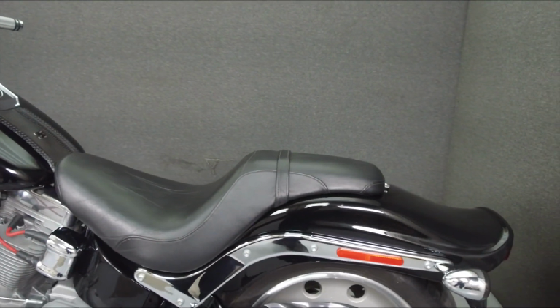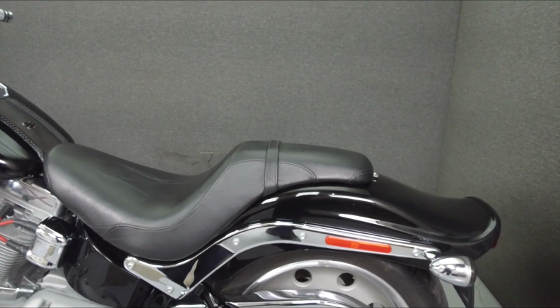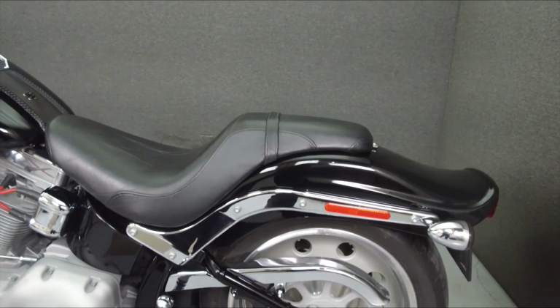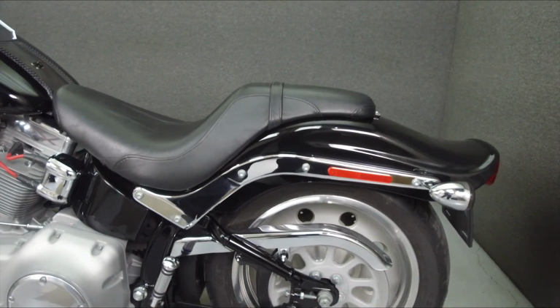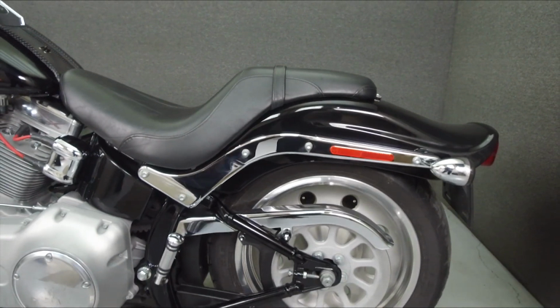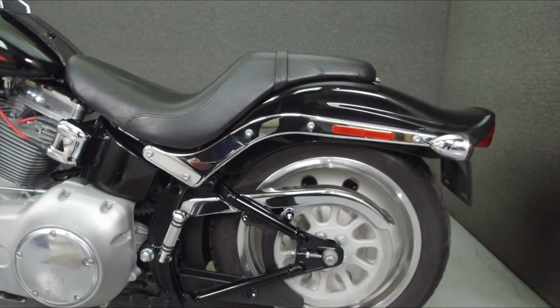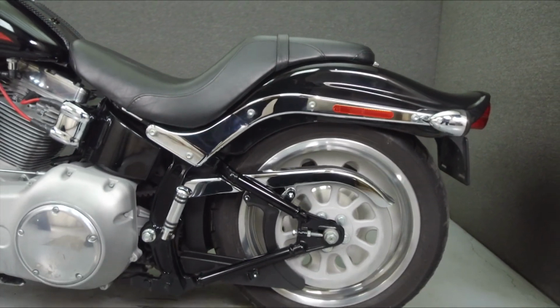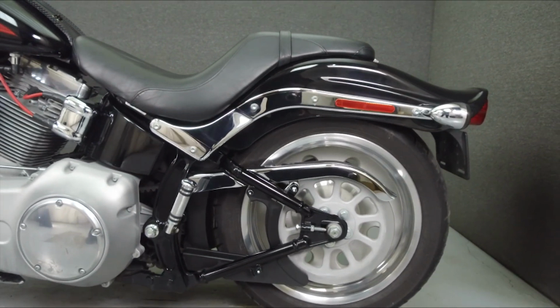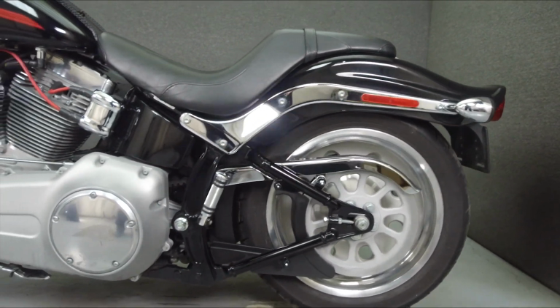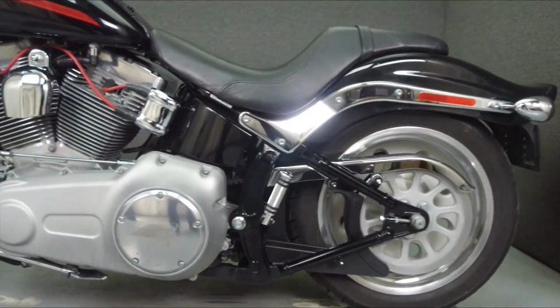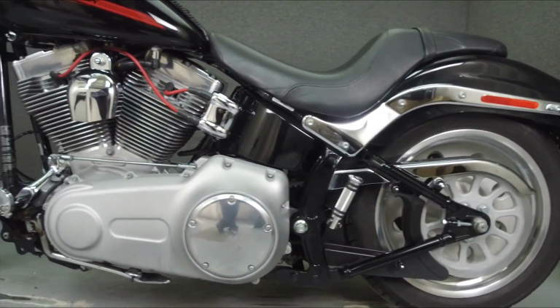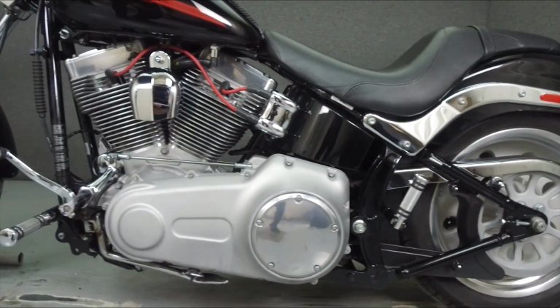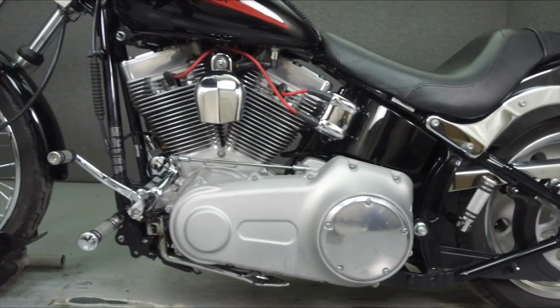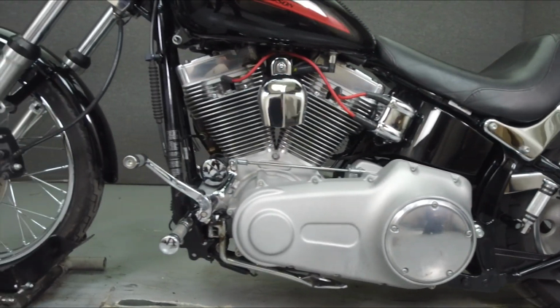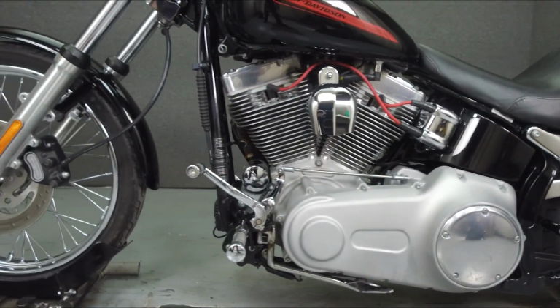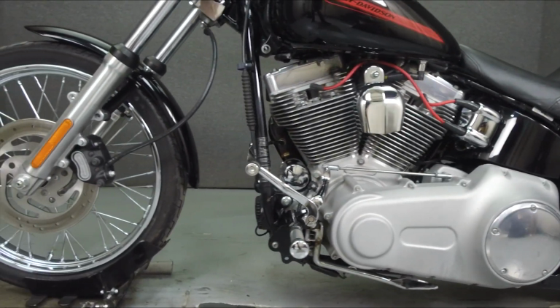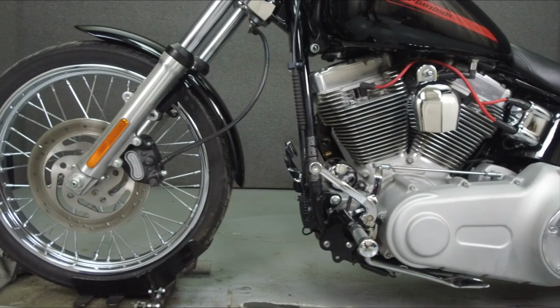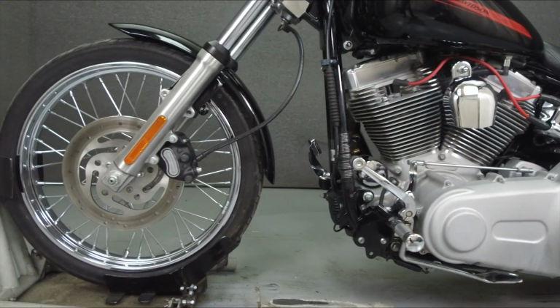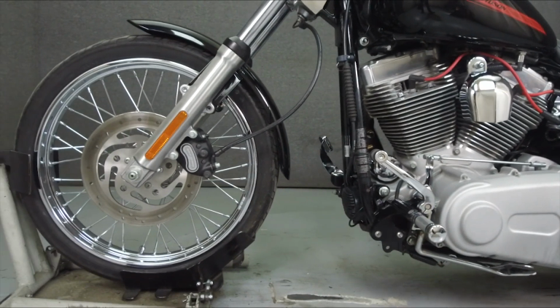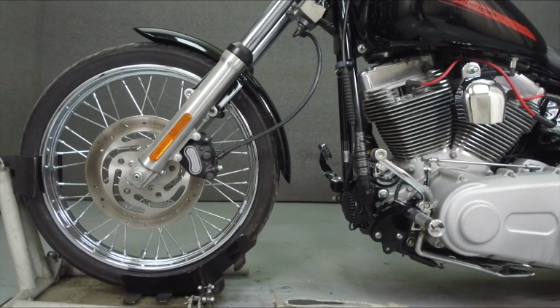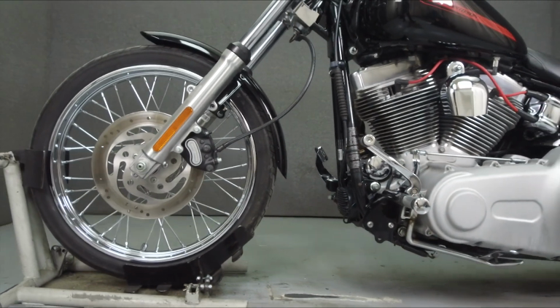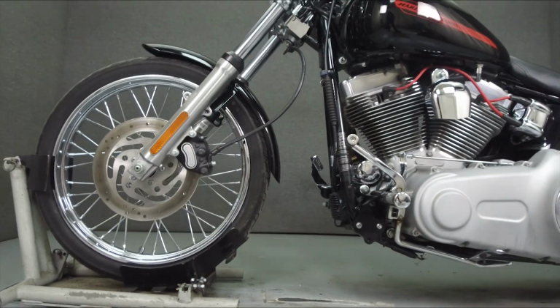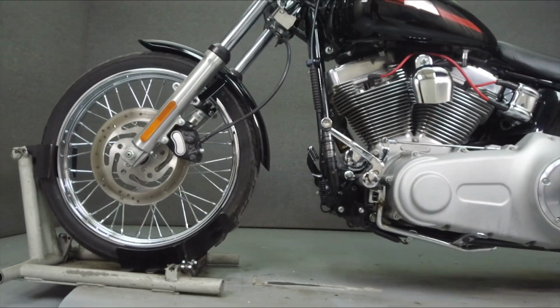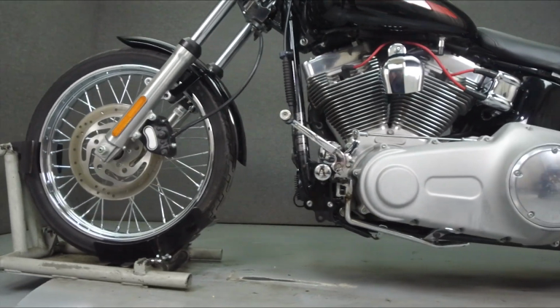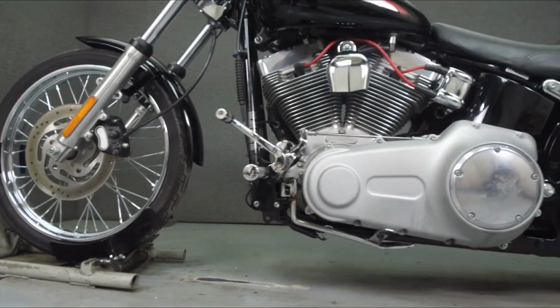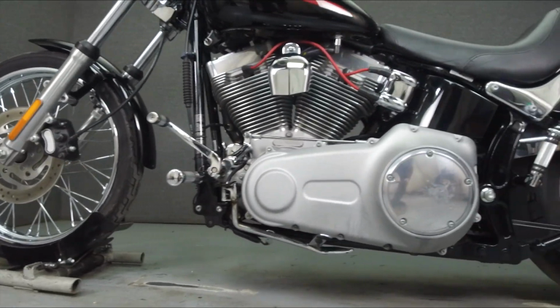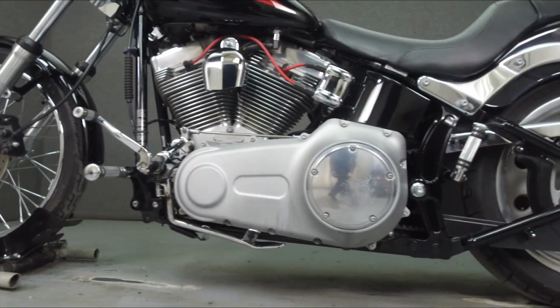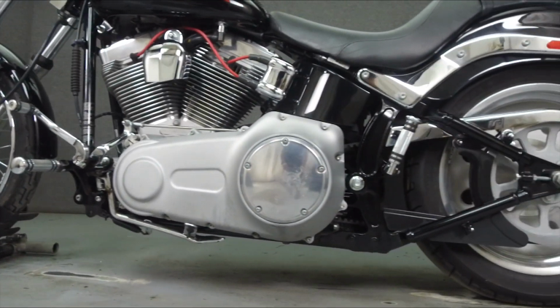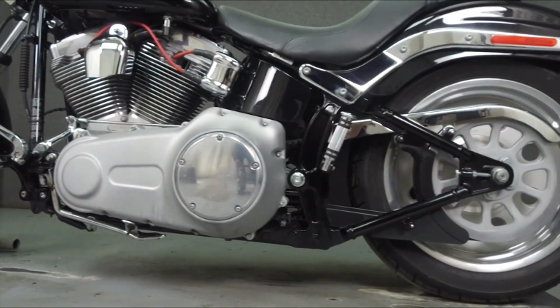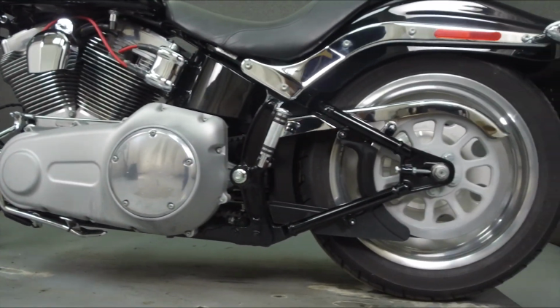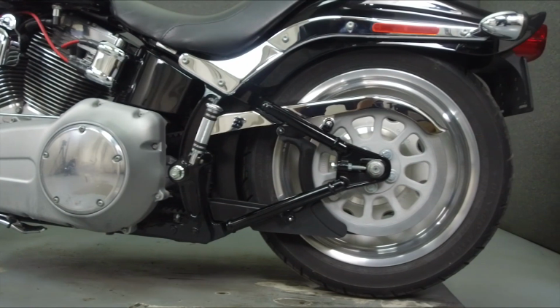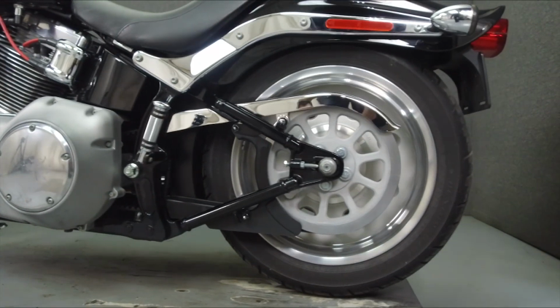This Opportunity vehicle is being sold as-is without a warranty. We encourage you to see and hear the bike in person. If you are unable to, we will be happy to do a live inspection via Skype or FaceTime. Please give us a call for more information.